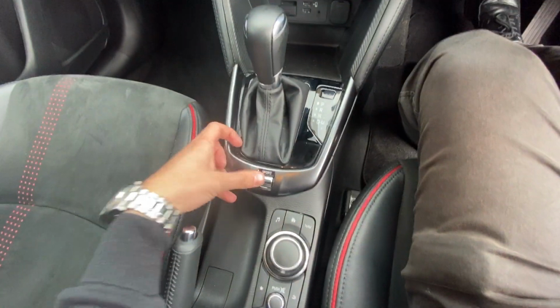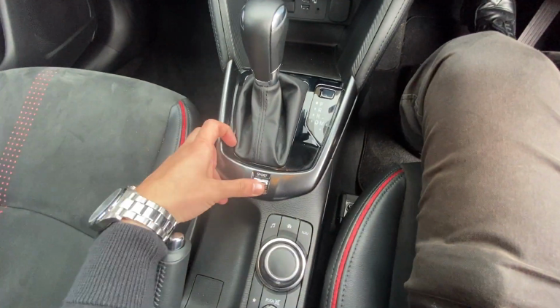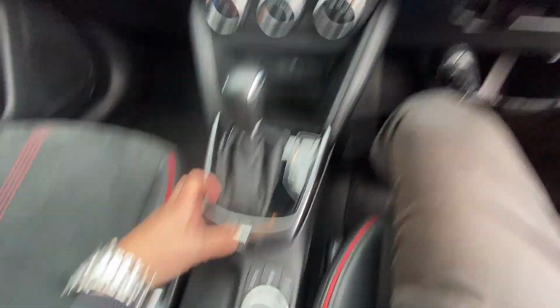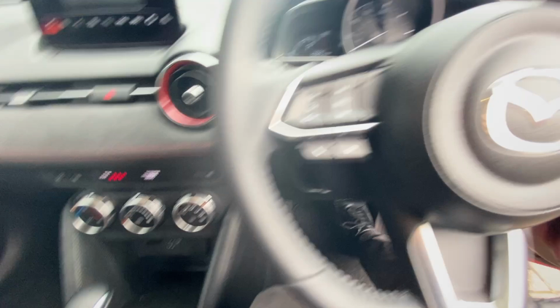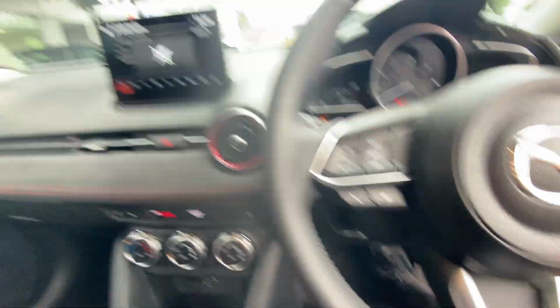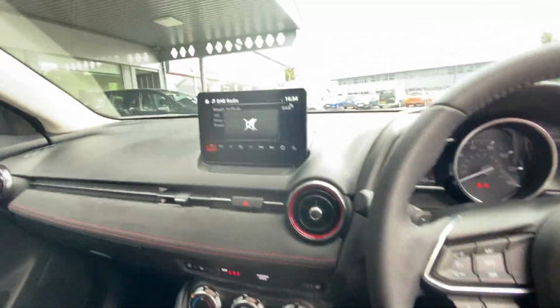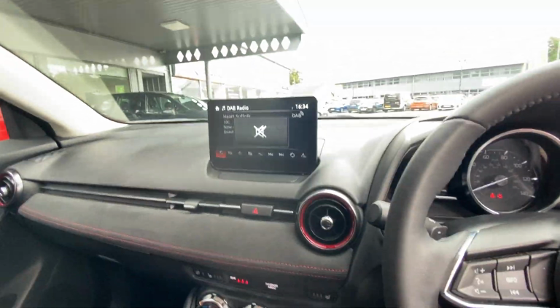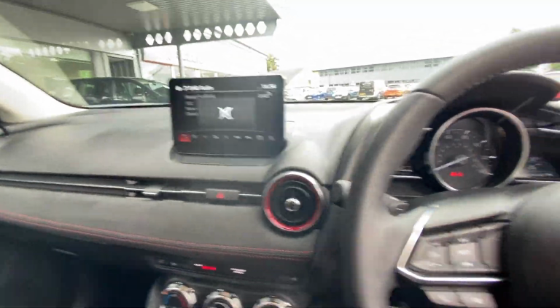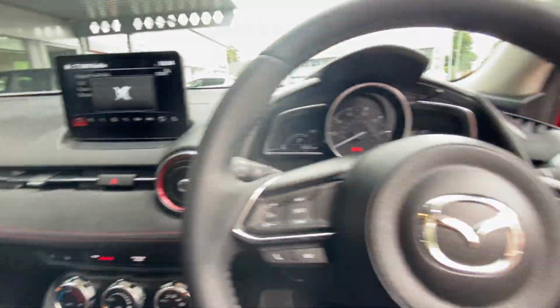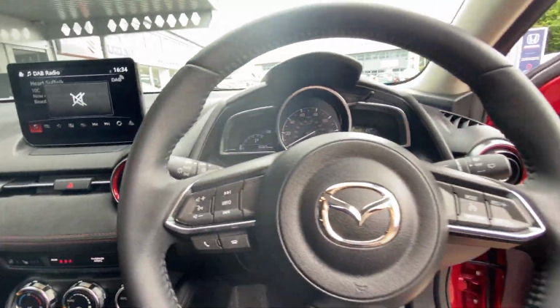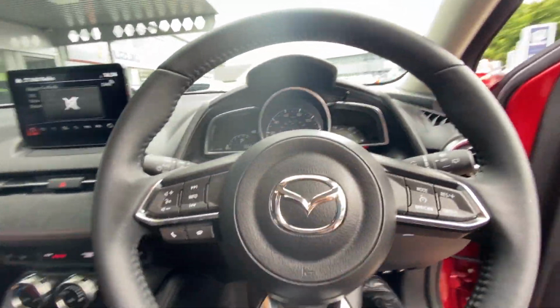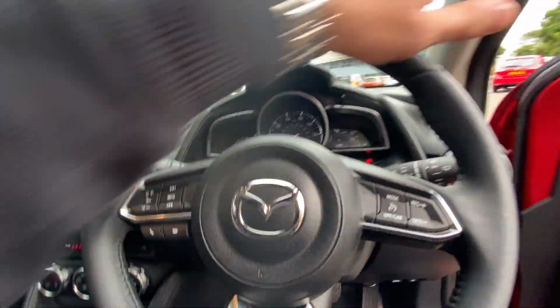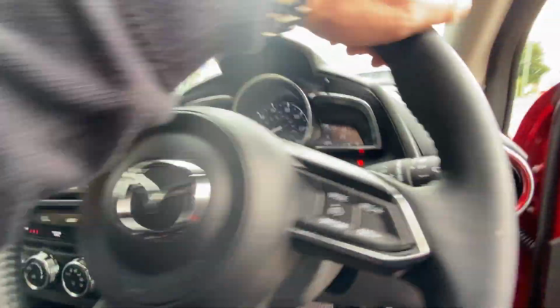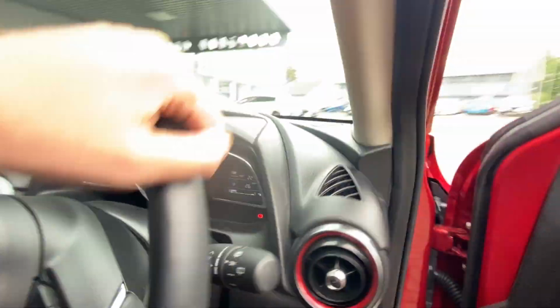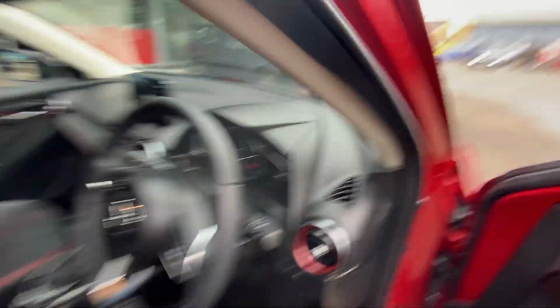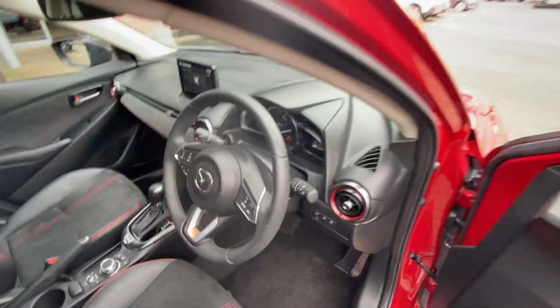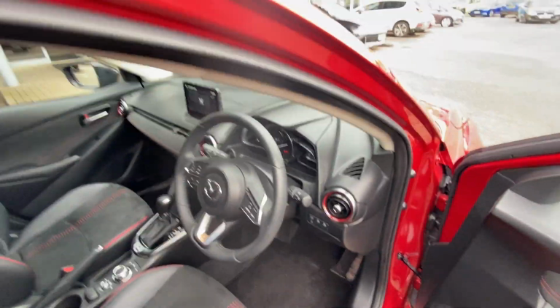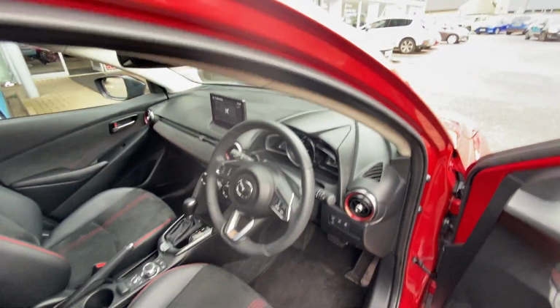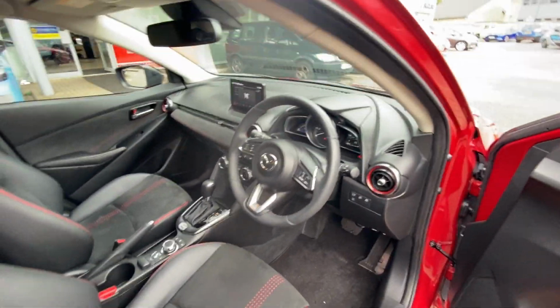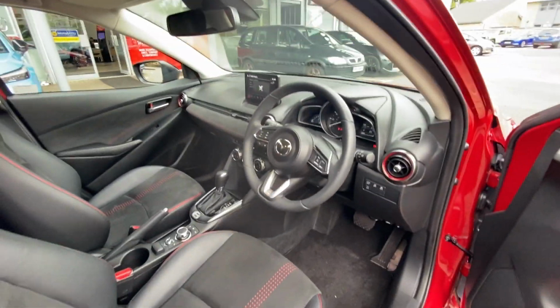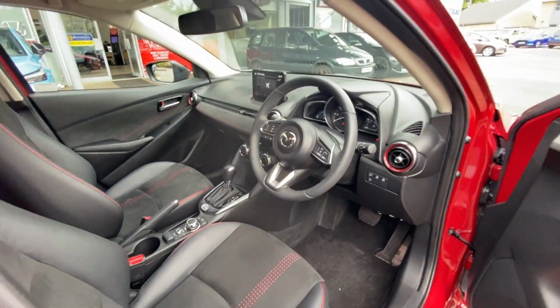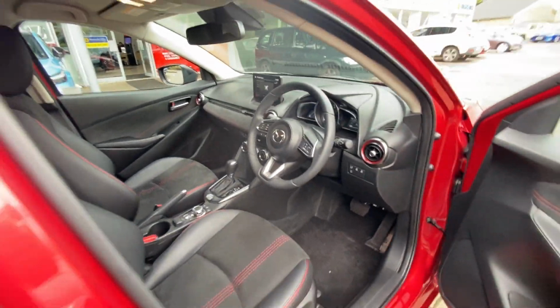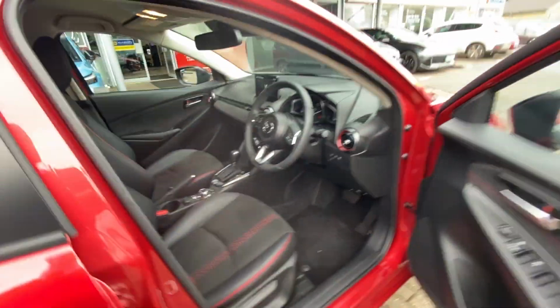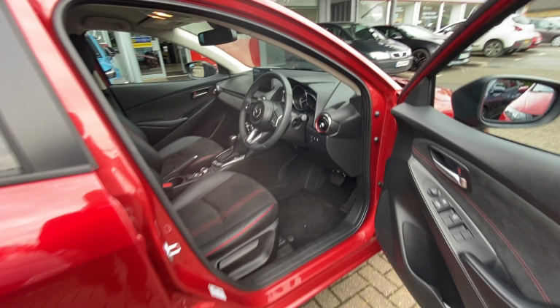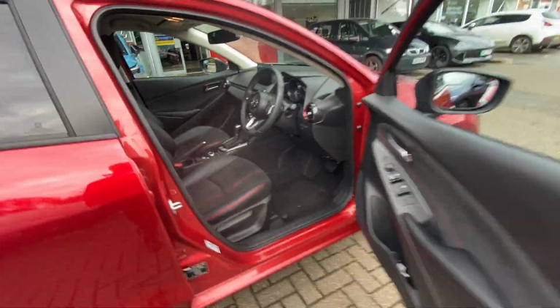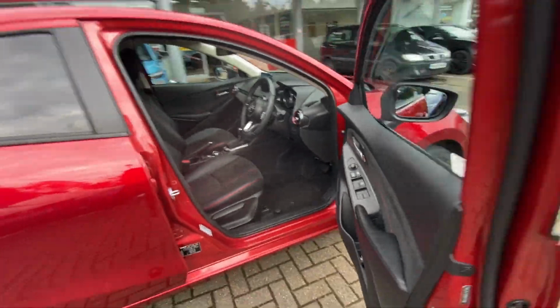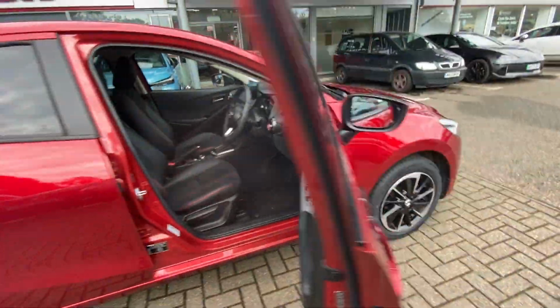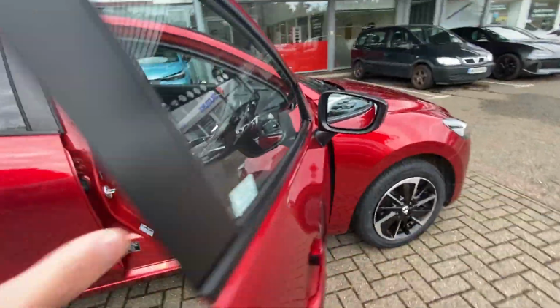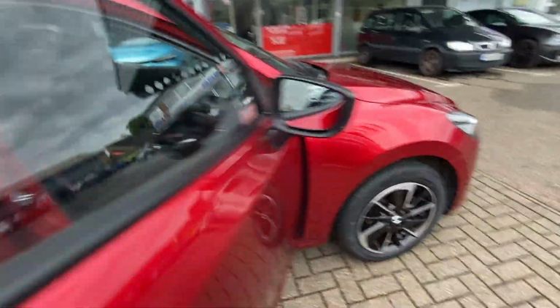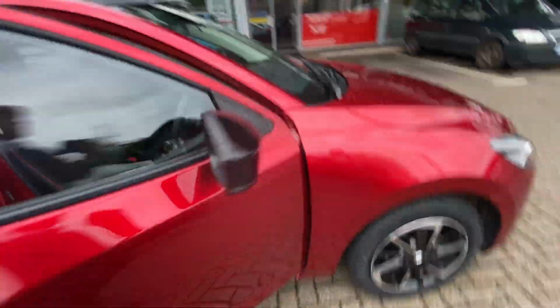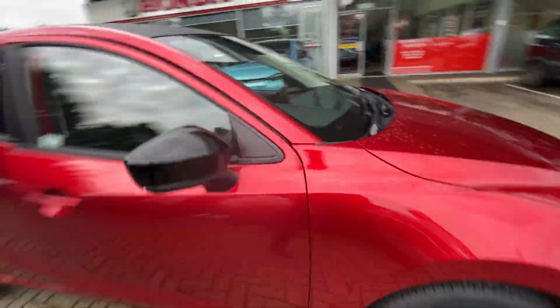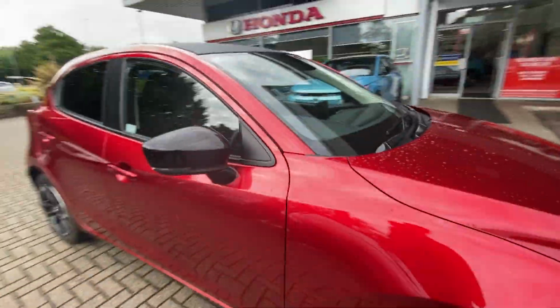You've got different drive mode selectors — you can put it in sport or economy for example. You've got cruise control and speed limiter, just to name a few. This vehicle comes very well specced.